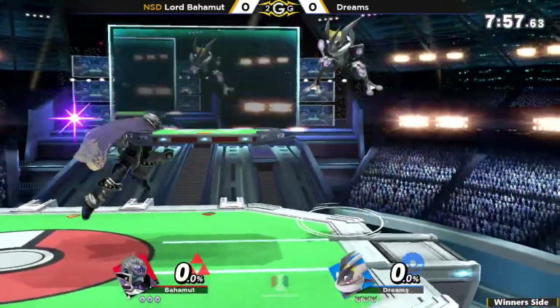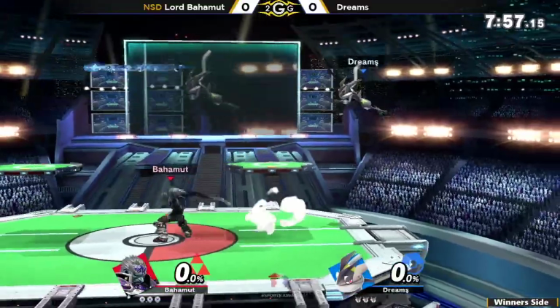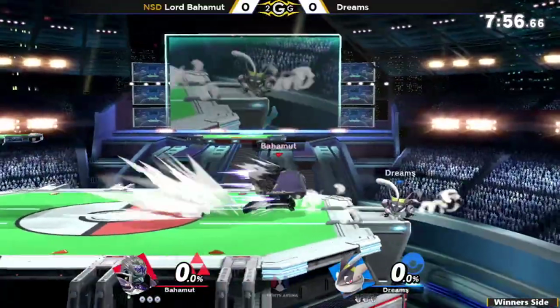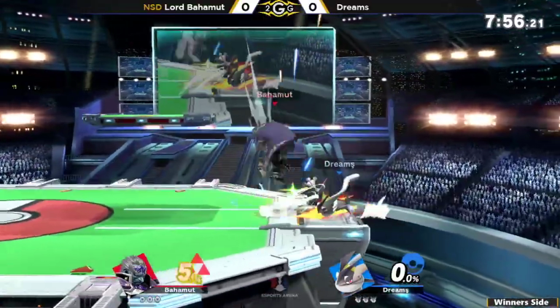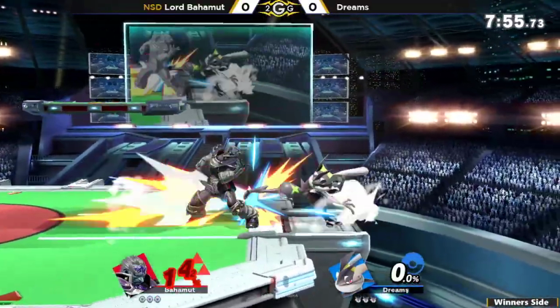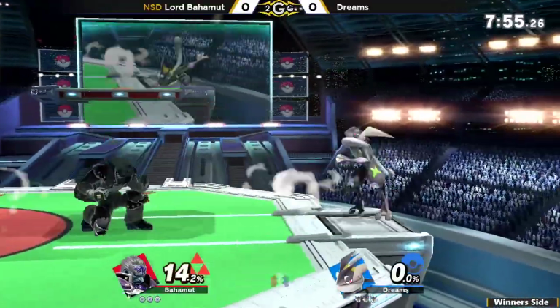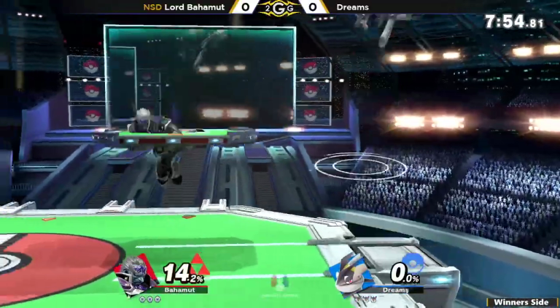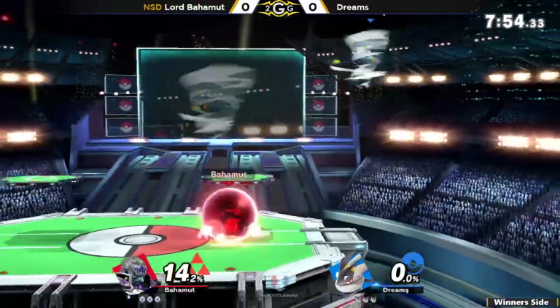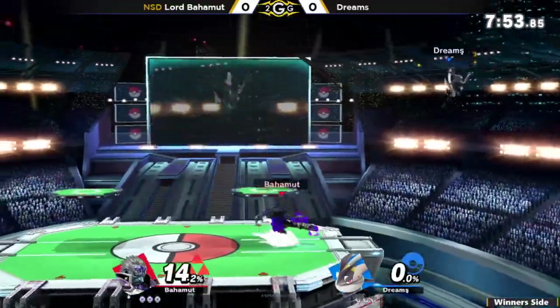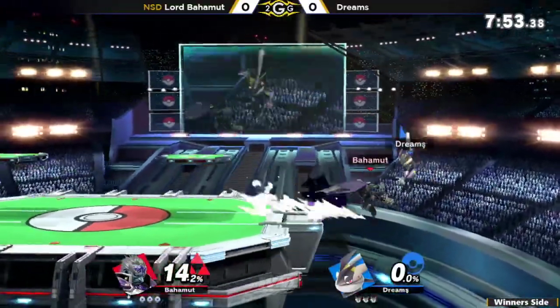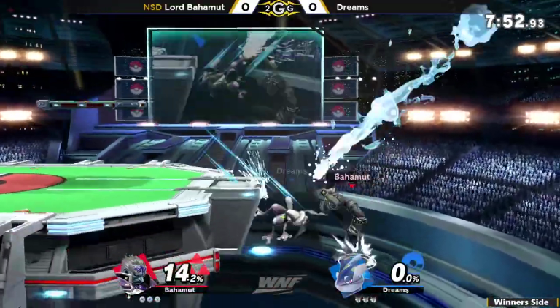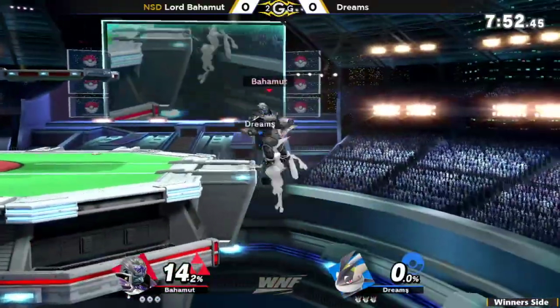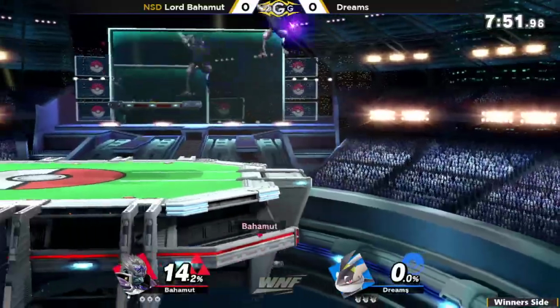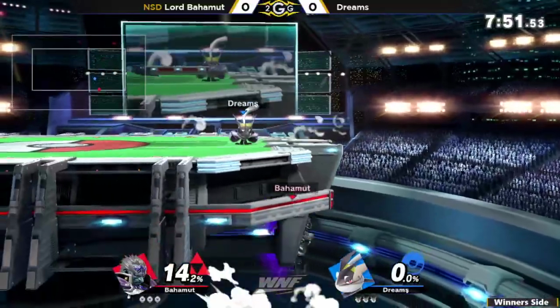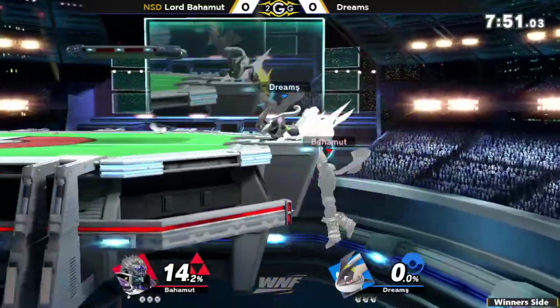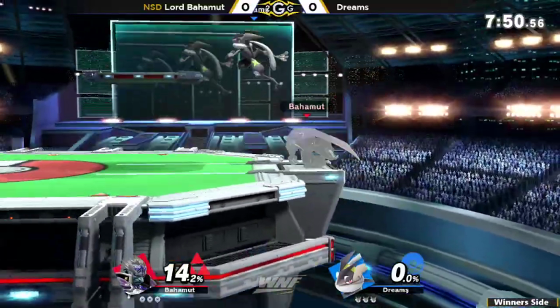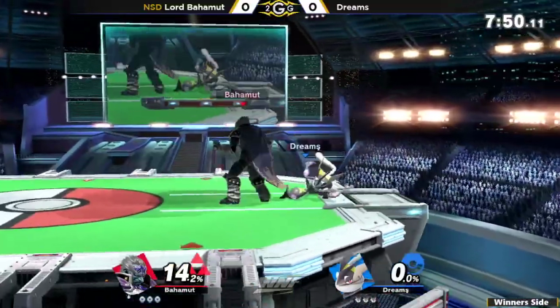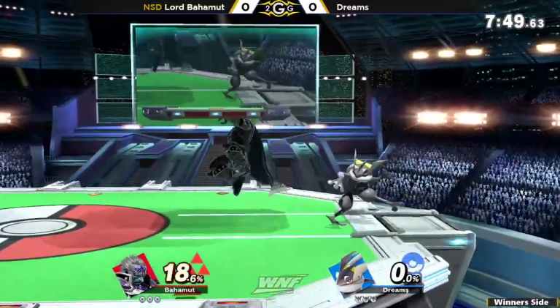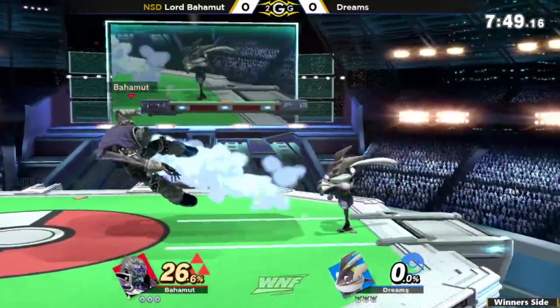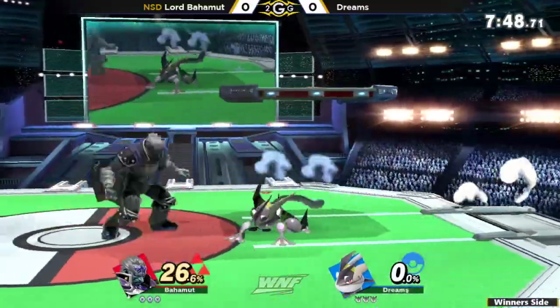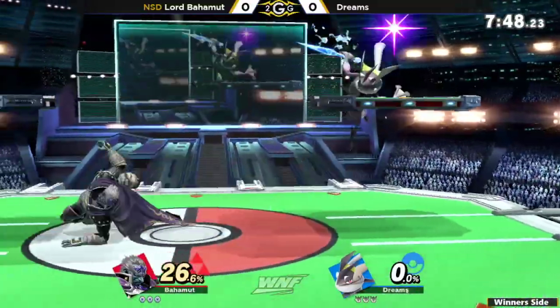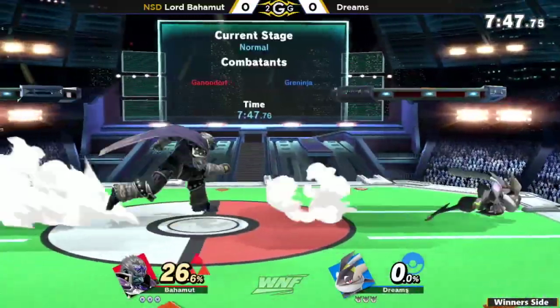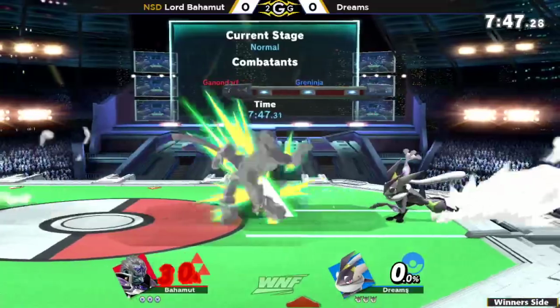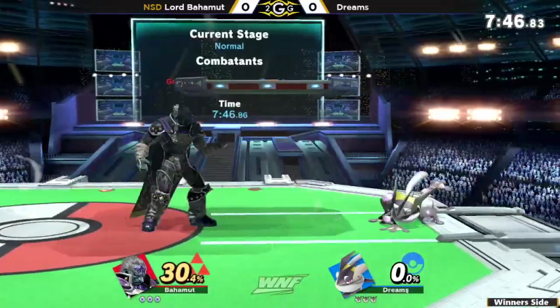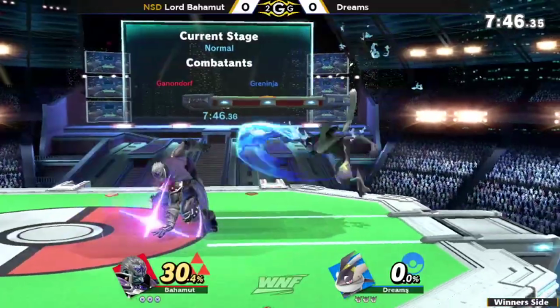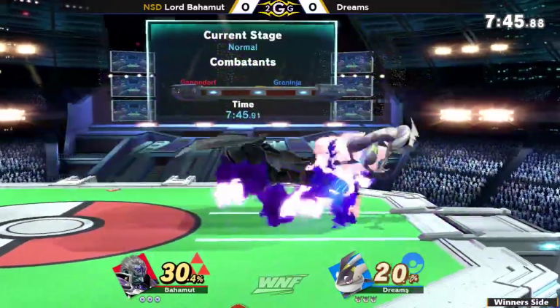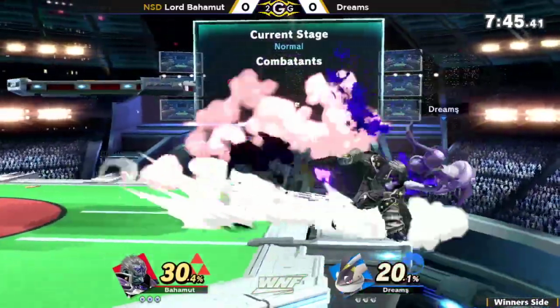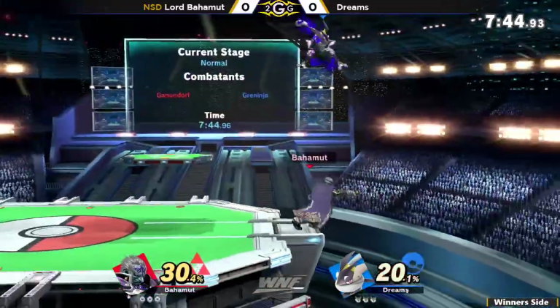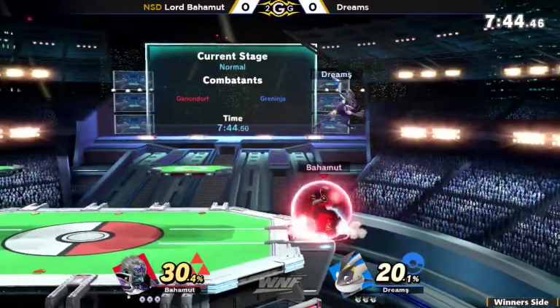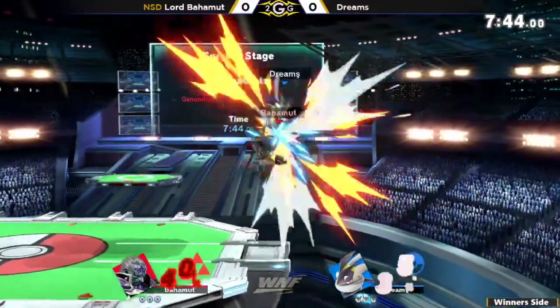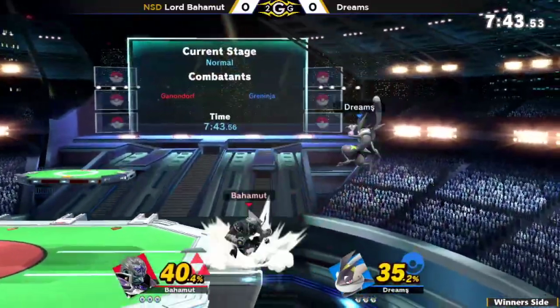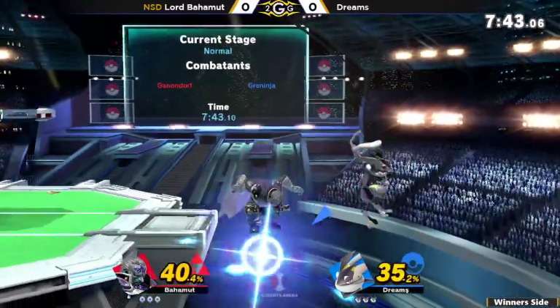Opening up with that Shuriken, and those fast speeds are going to be able to get Muhammad off-center. With a down tilt to forward tilt — oh, just like that, 20% off of one move.